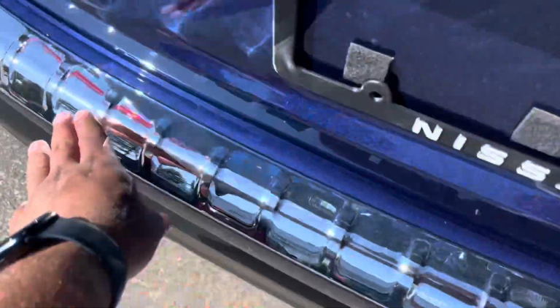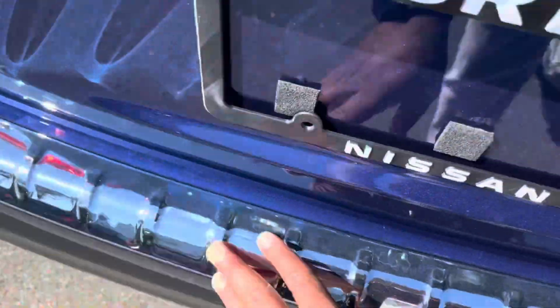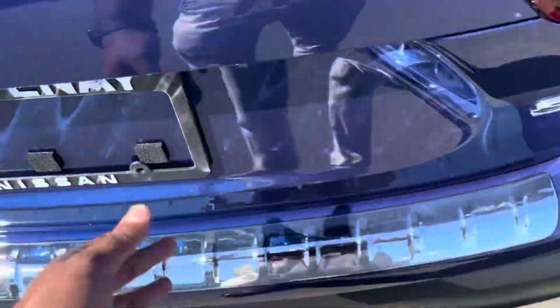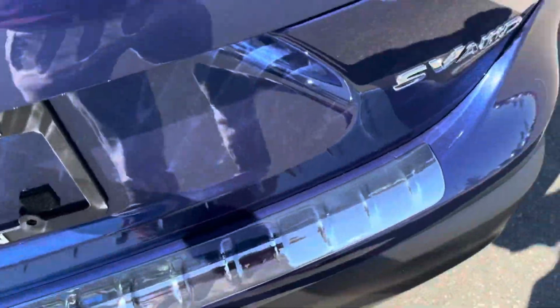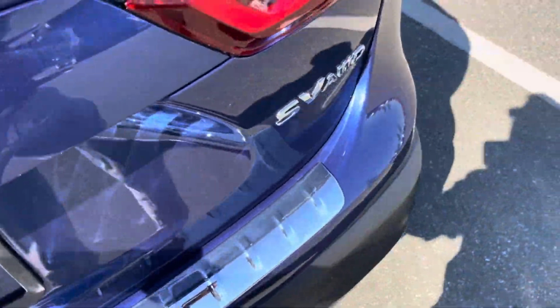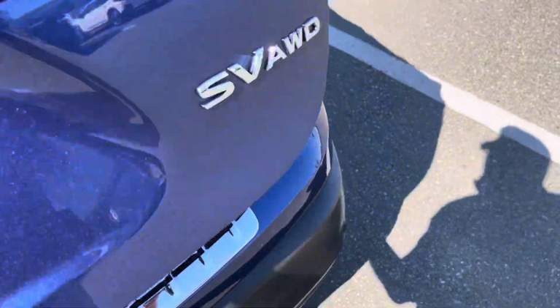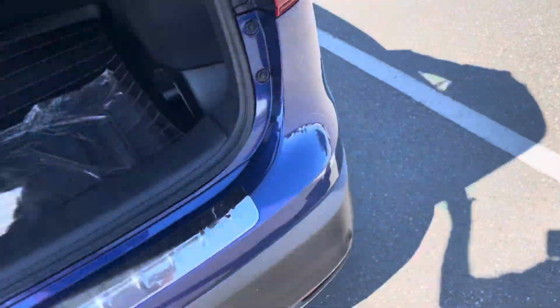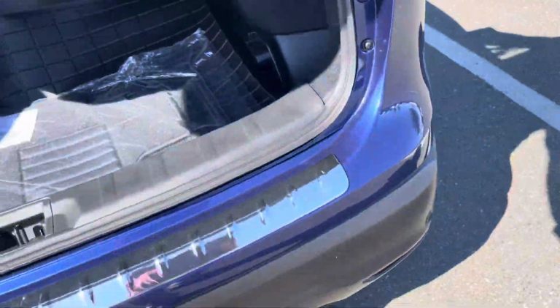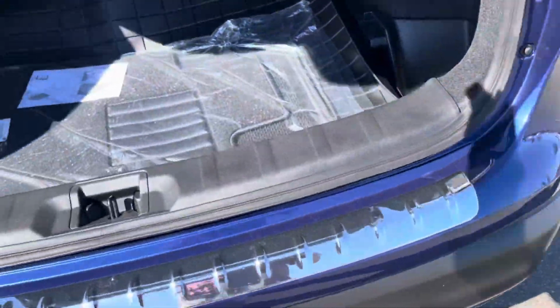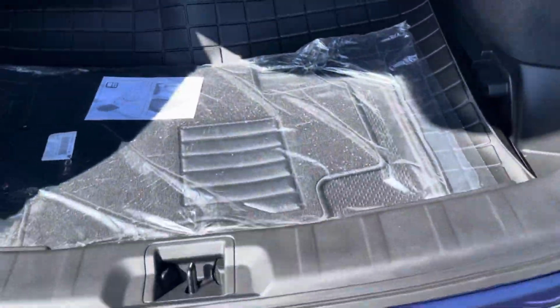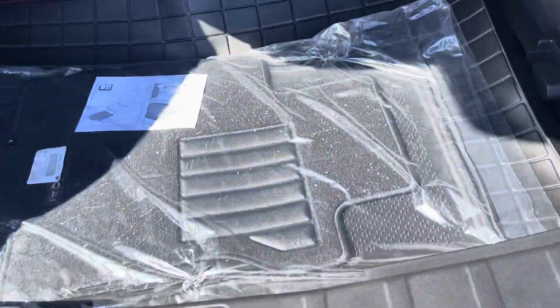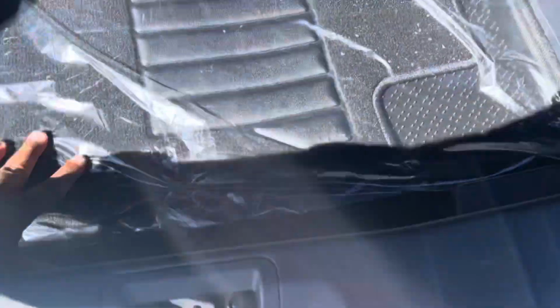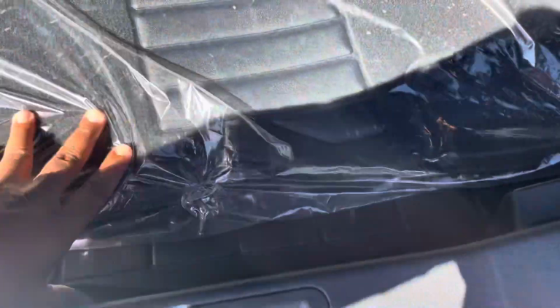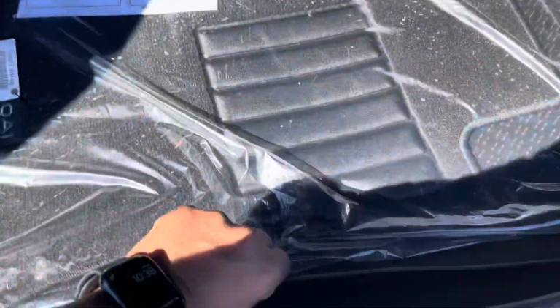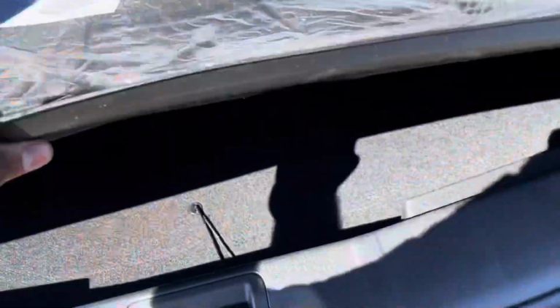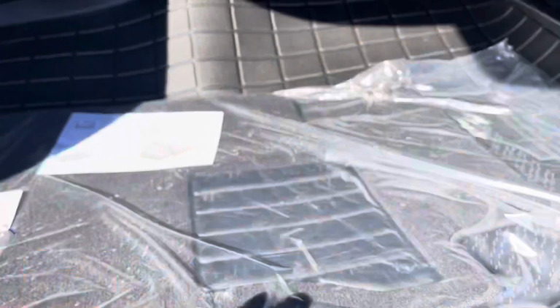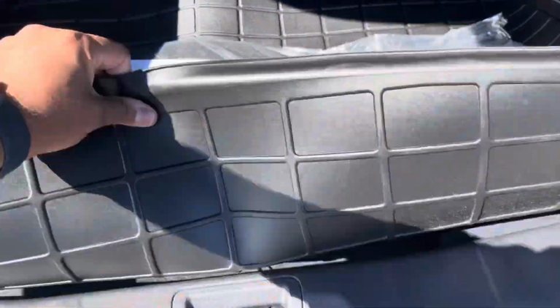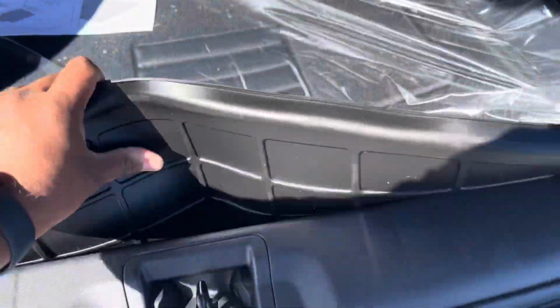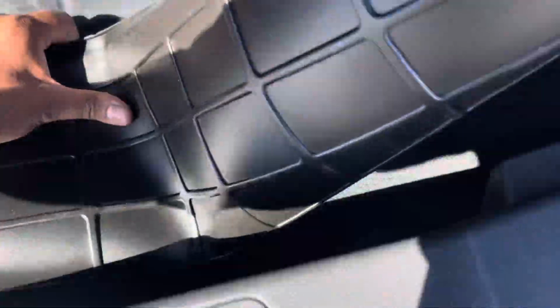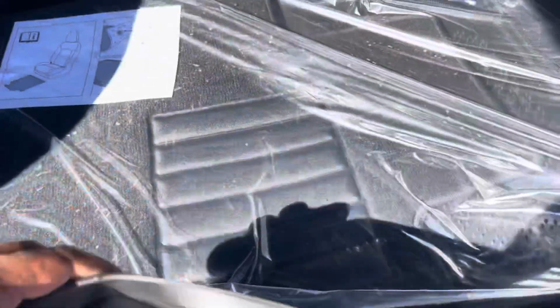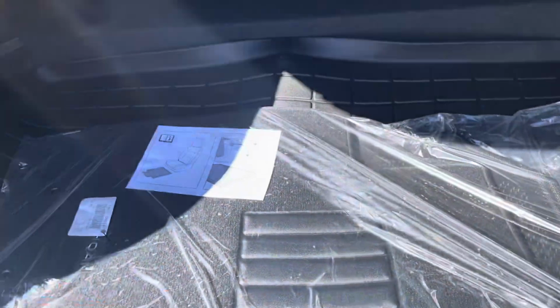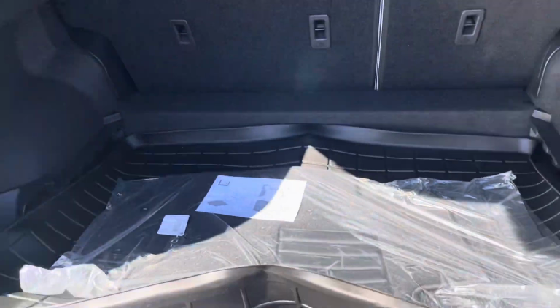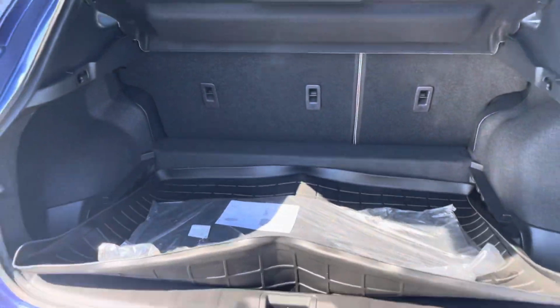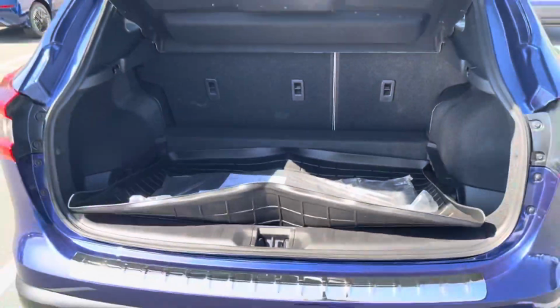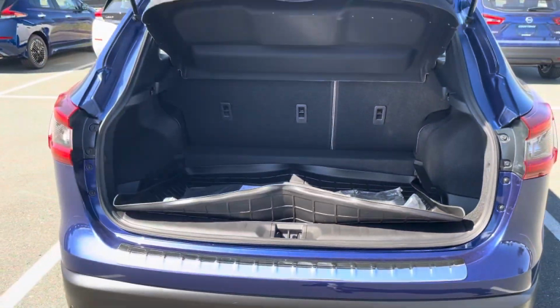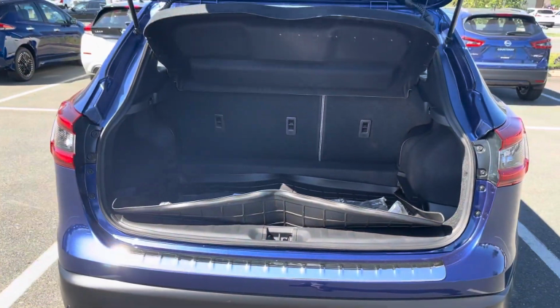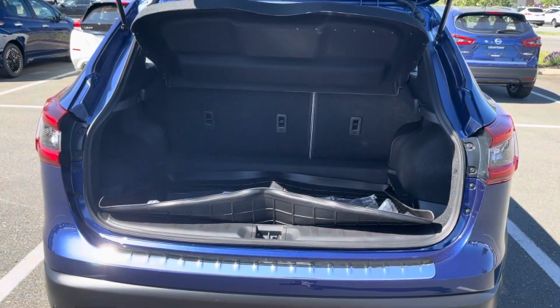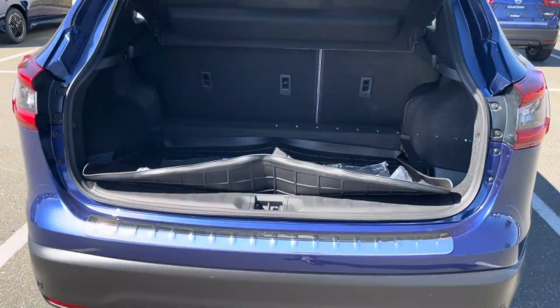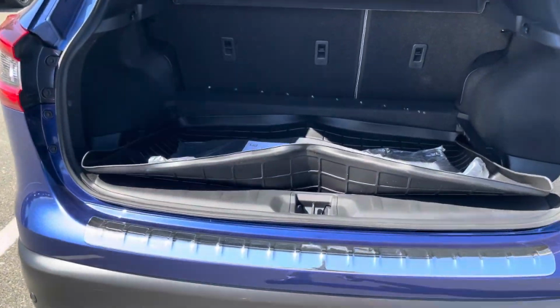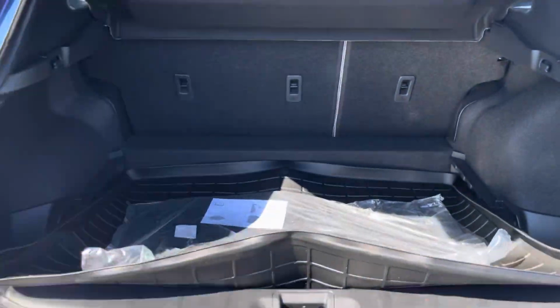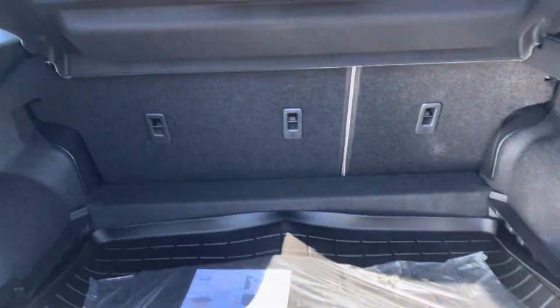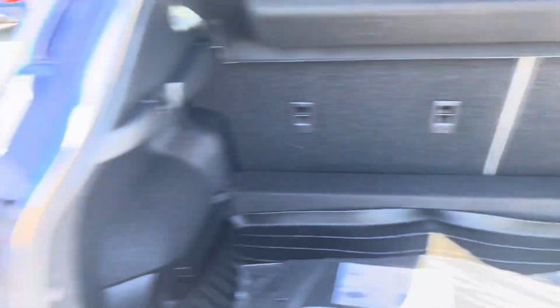It comes equipped with this bumper protector, which prevents any scratches or anything like that. It also comes equipped with rubber mats — you just have to put them in properly. Lots and lots of space there as well.